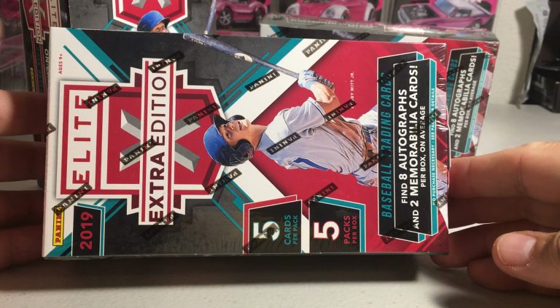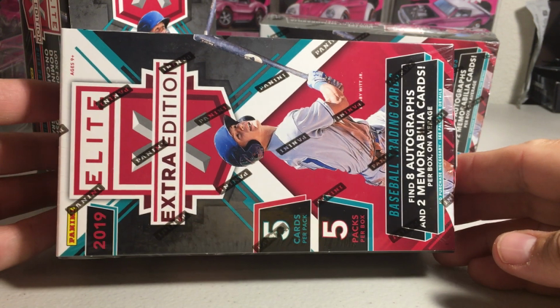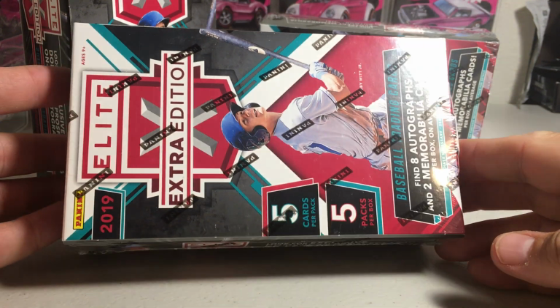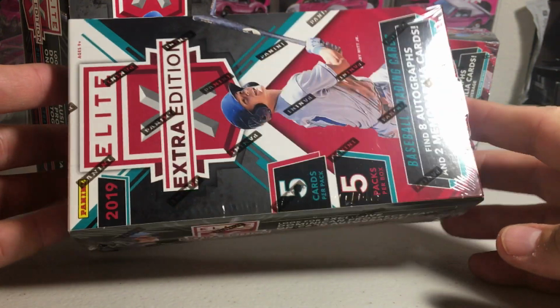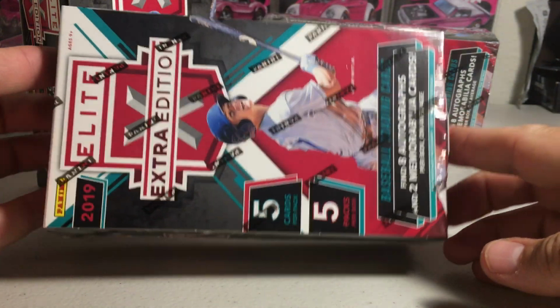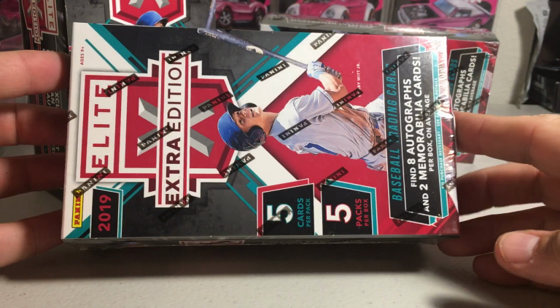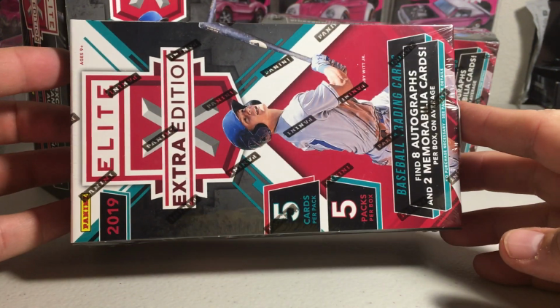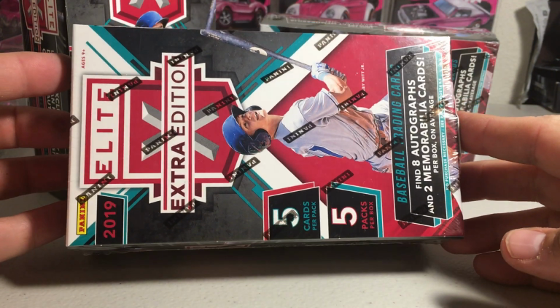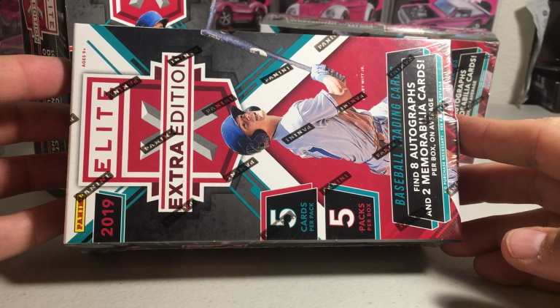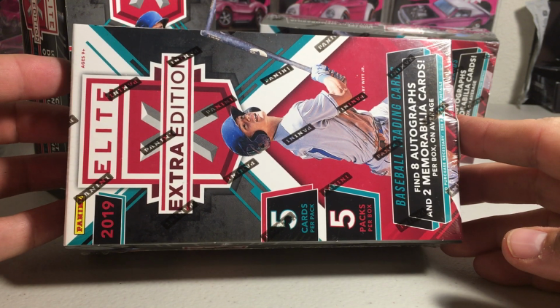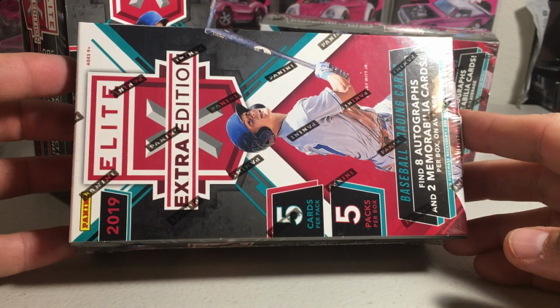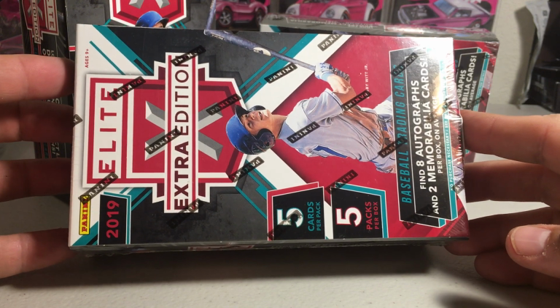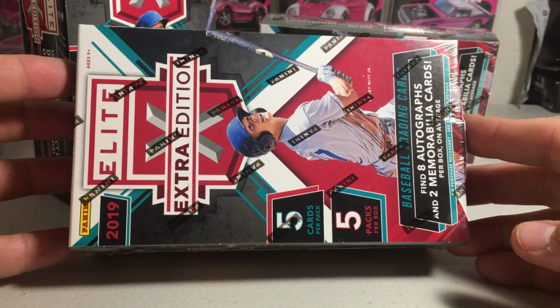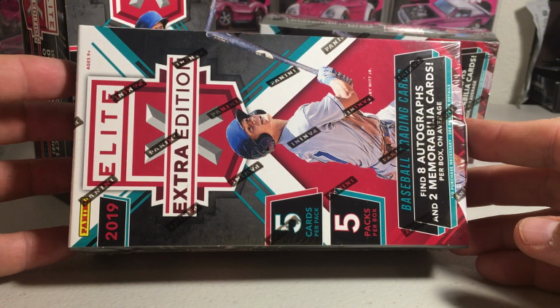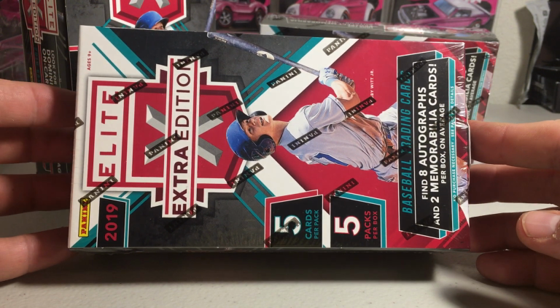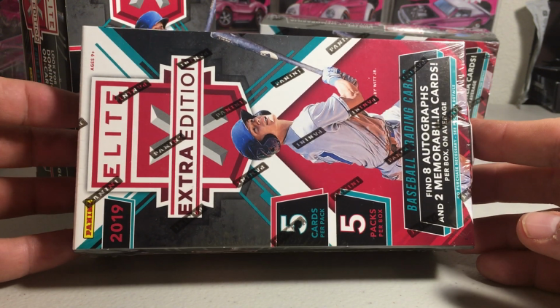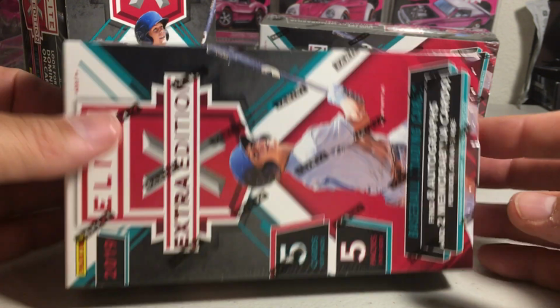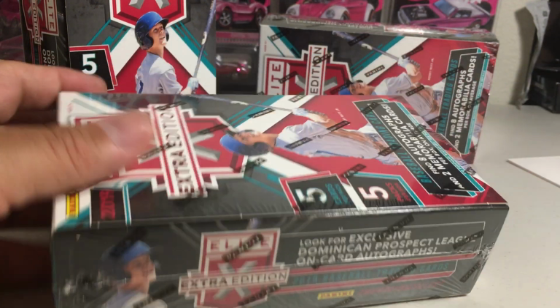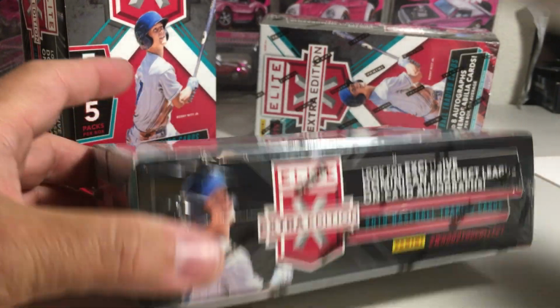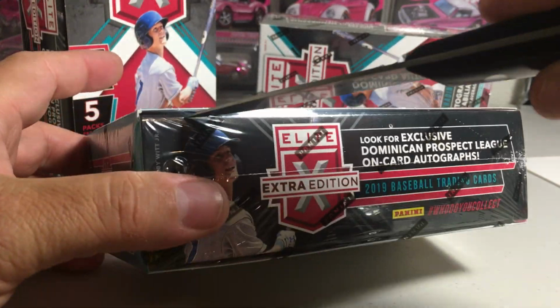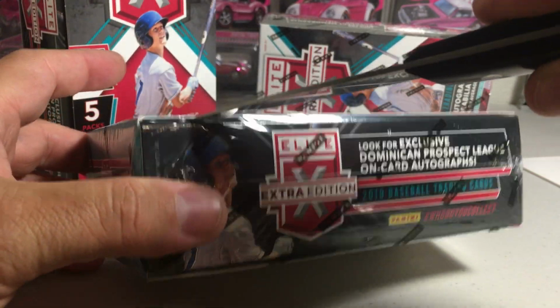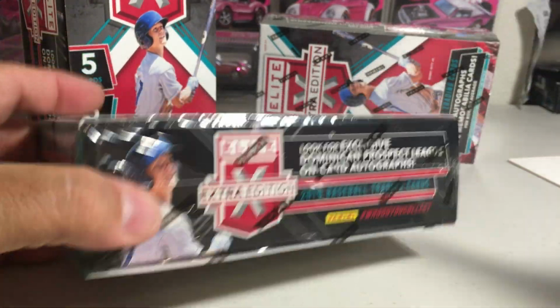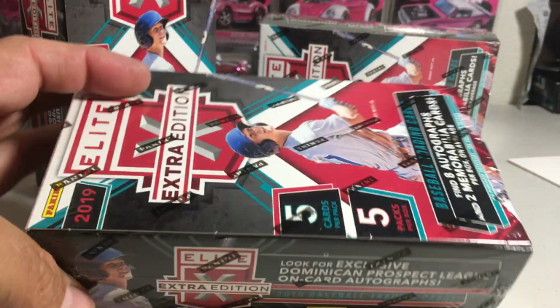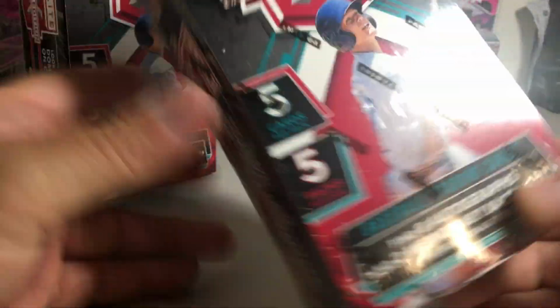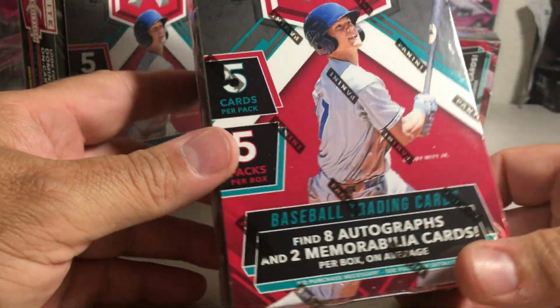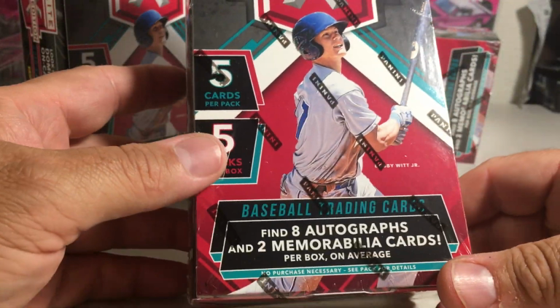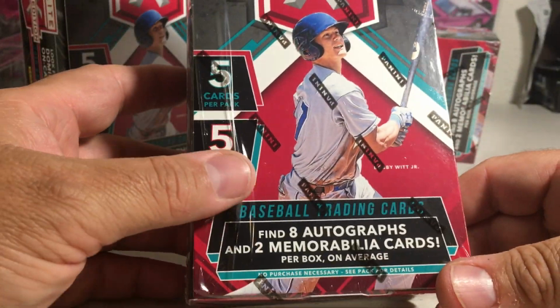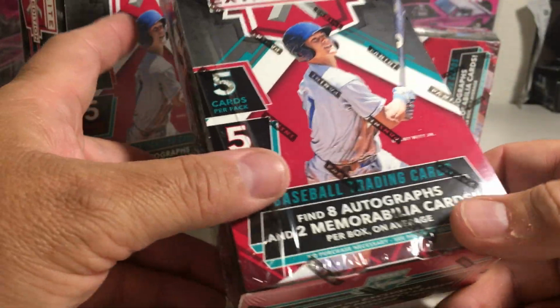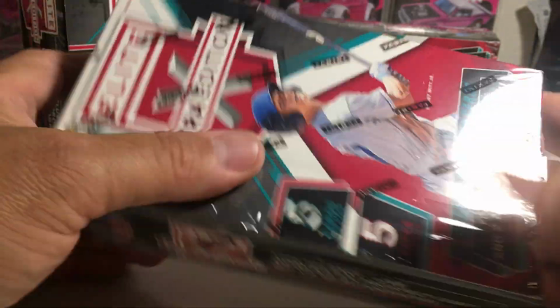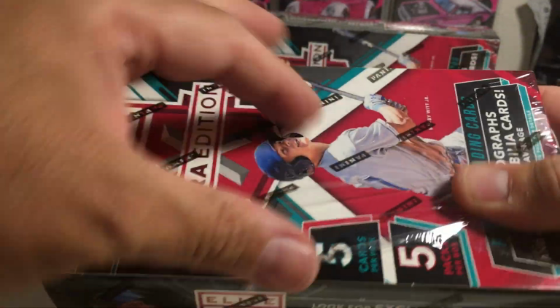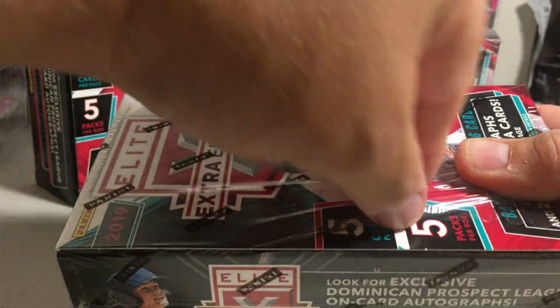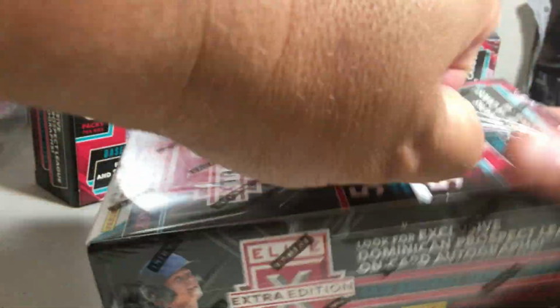Hey YouTube, Sandy Frank here. Today opening up another one of these hobby boxes of 2019 Panini Triple E Elite Extra Edition. You get quite a few hits on these — eight autographs and two memorabilia cards on average.